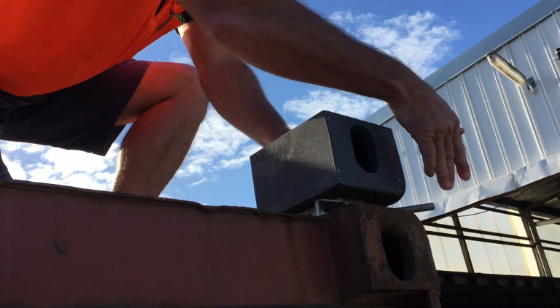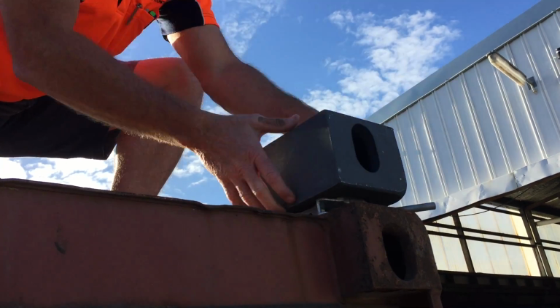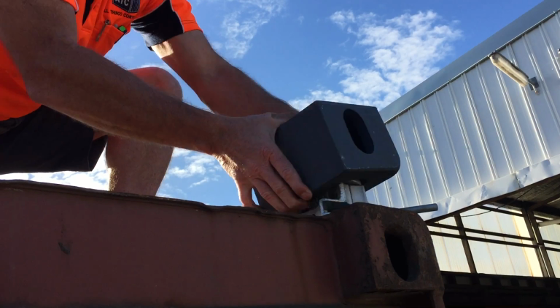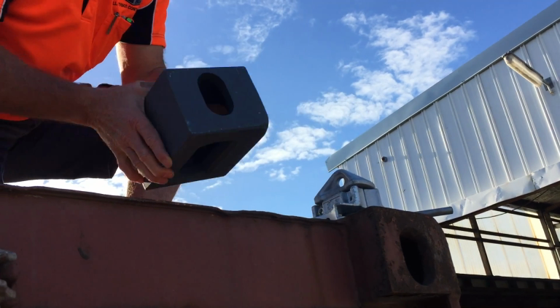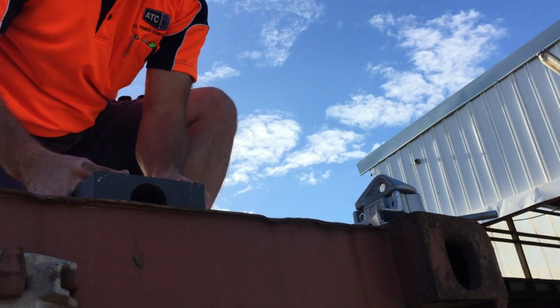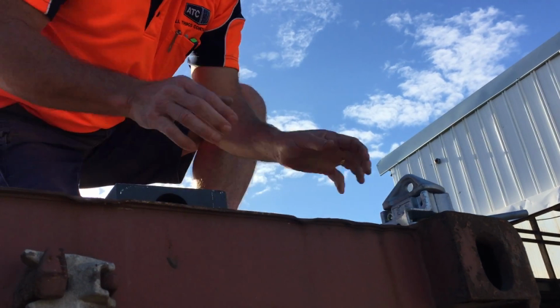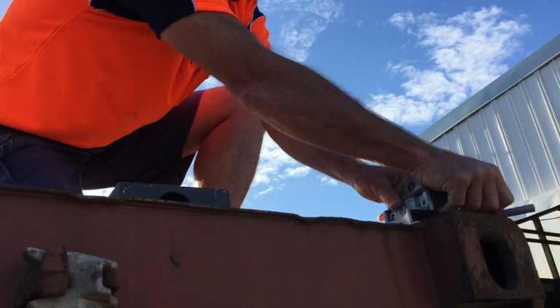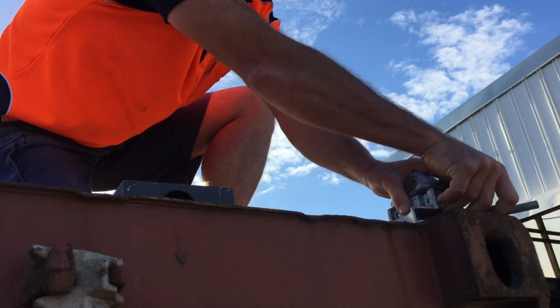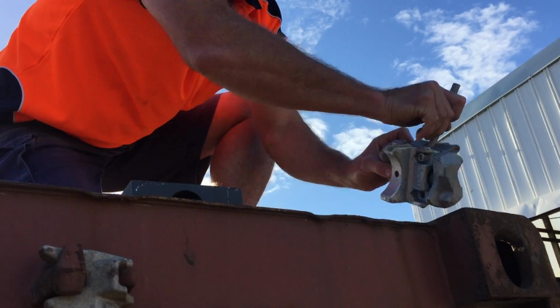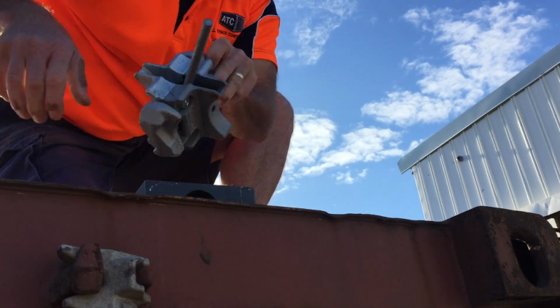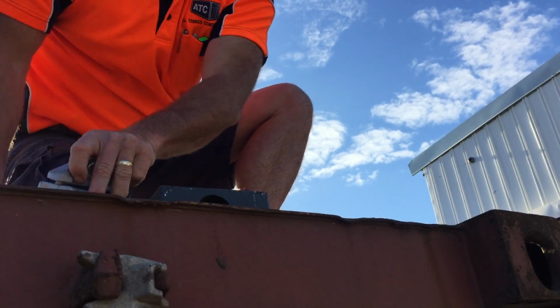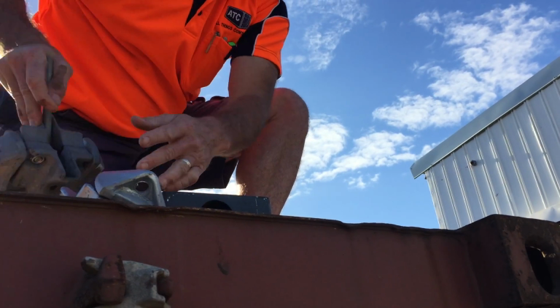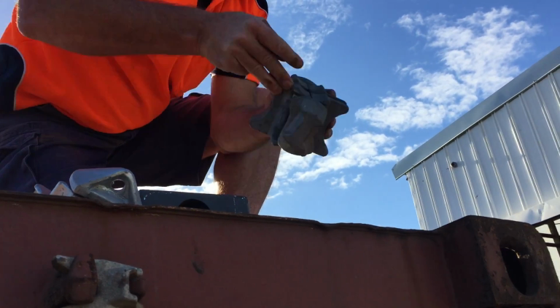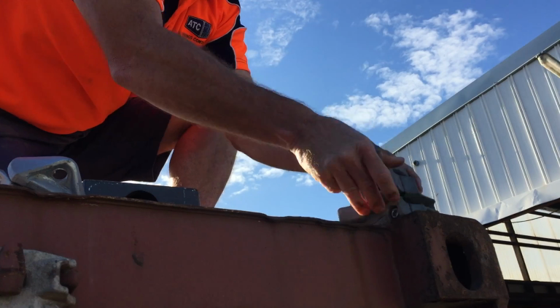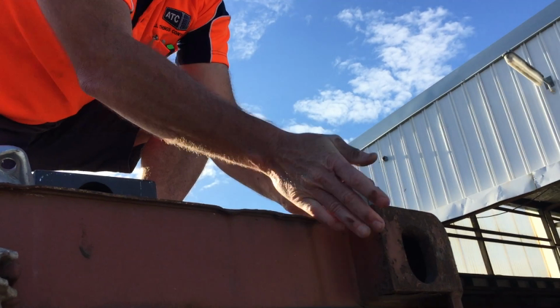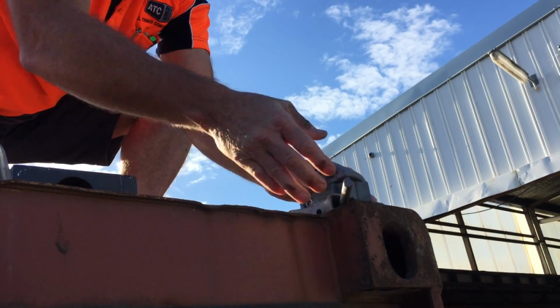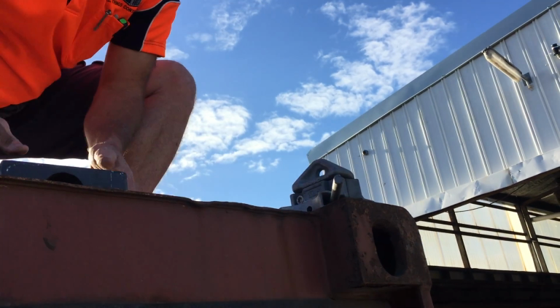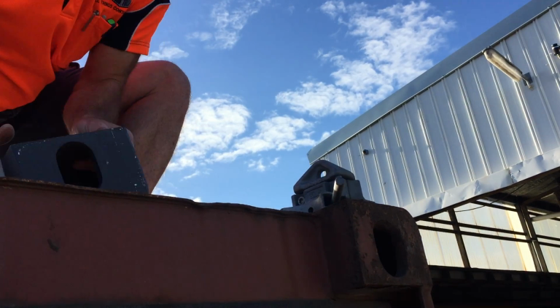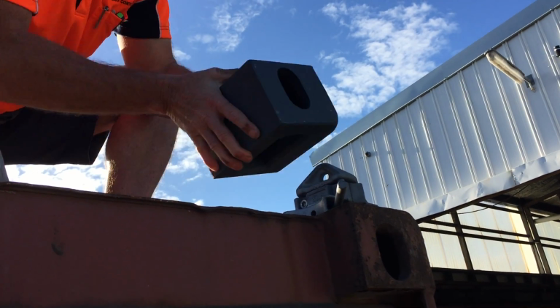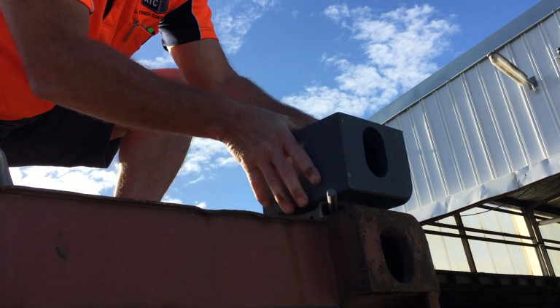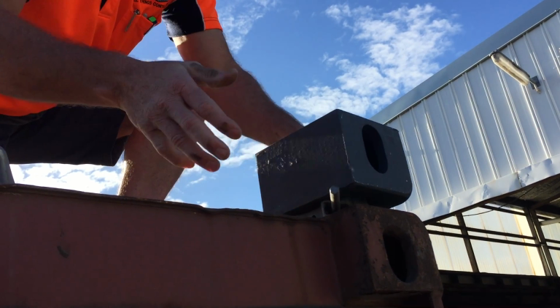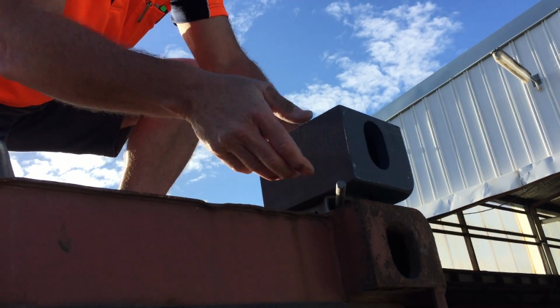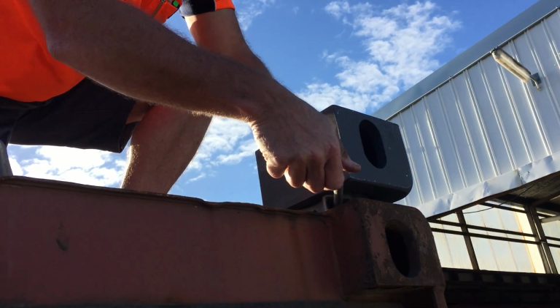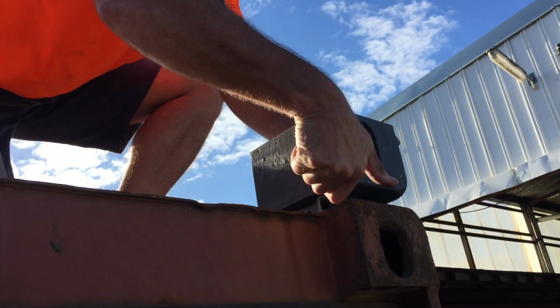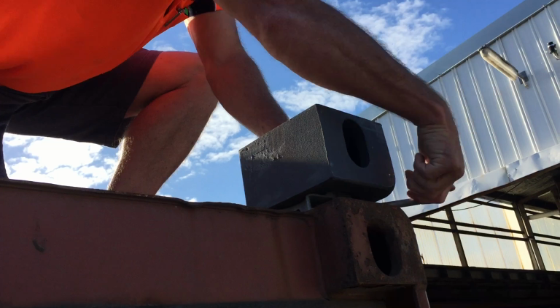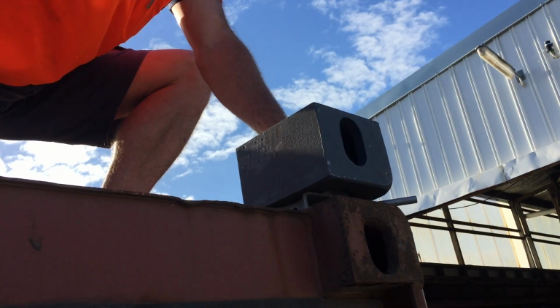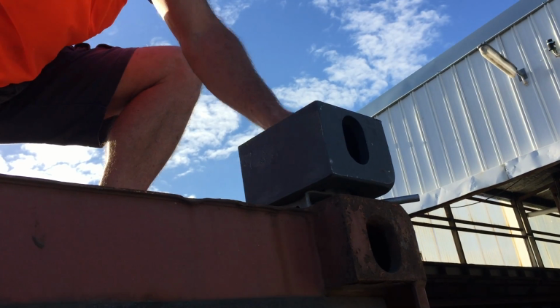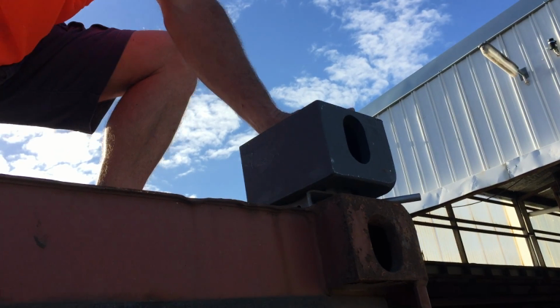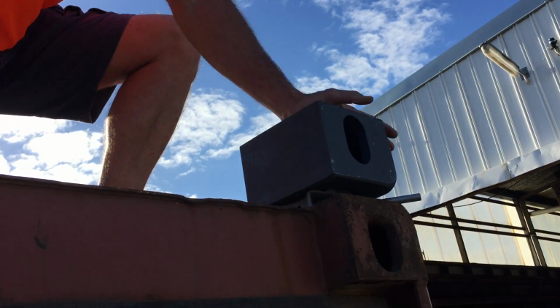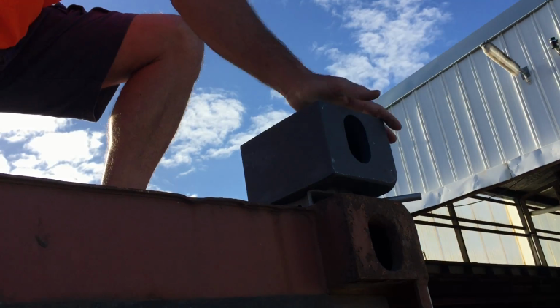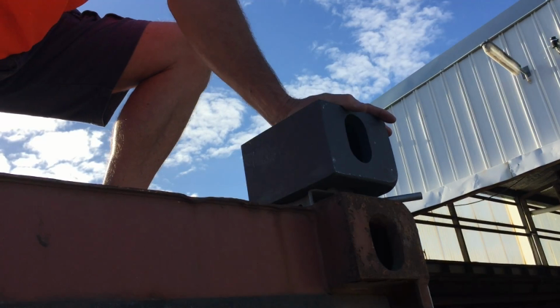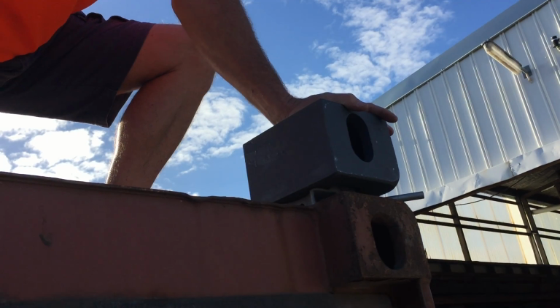I'll now show the right hand locking twist lock. There you go — when it's locked it's poking out the outside of the shipping container.